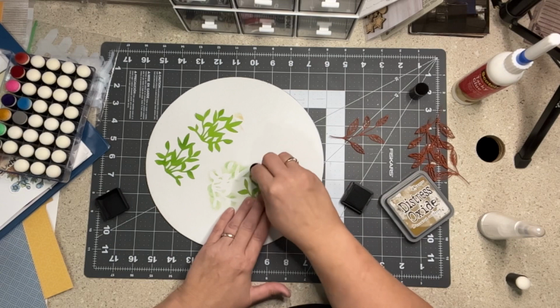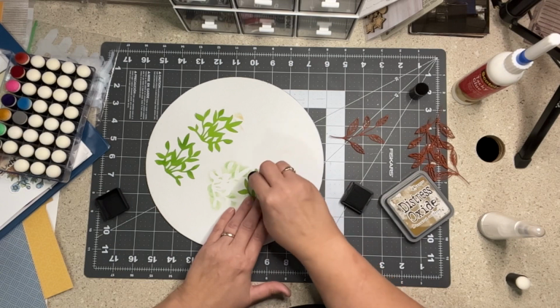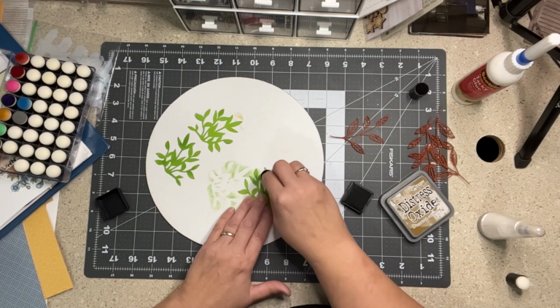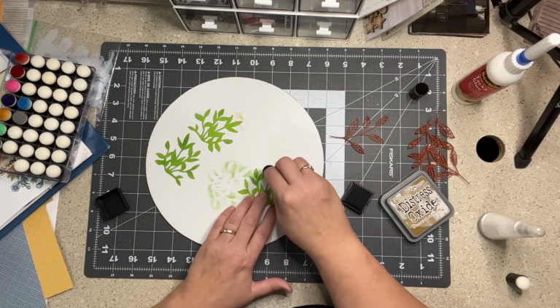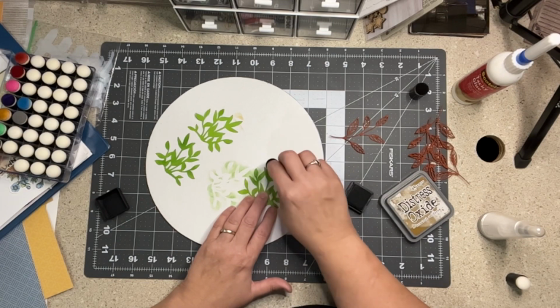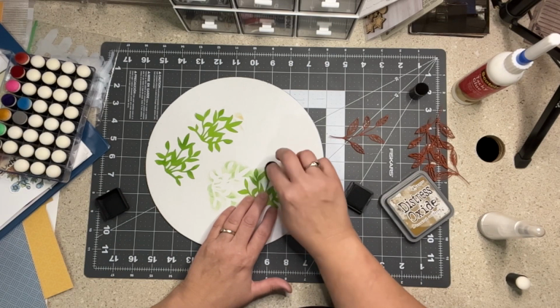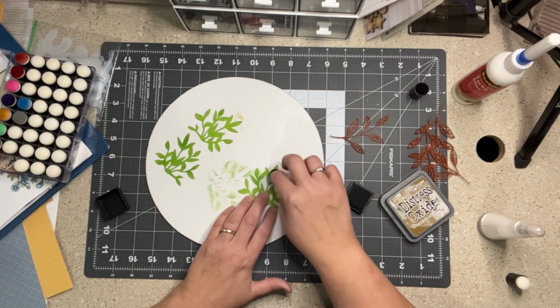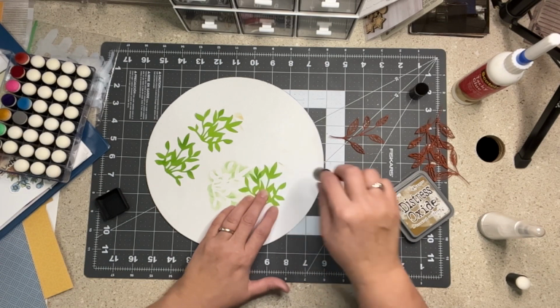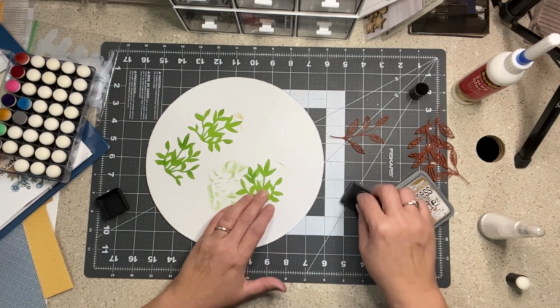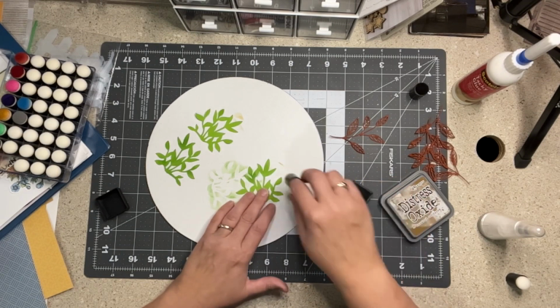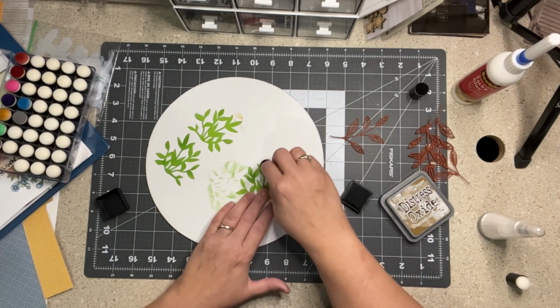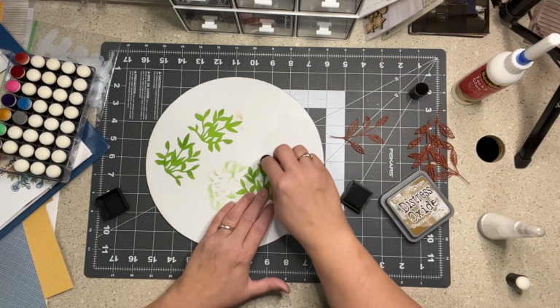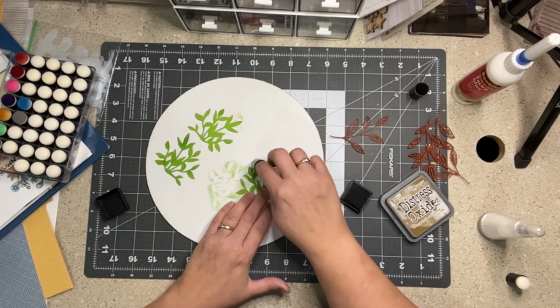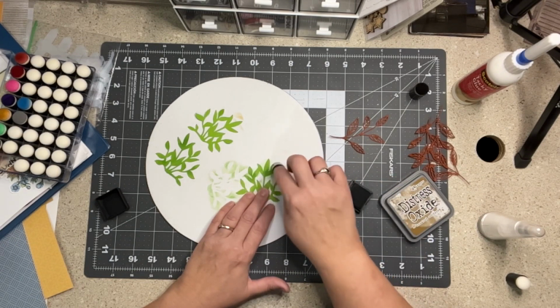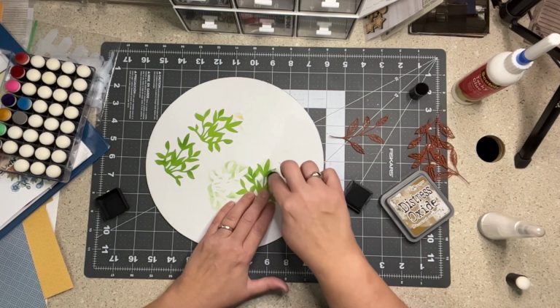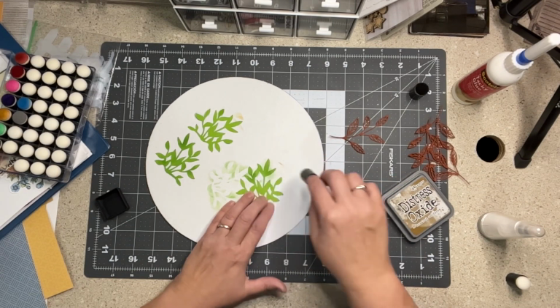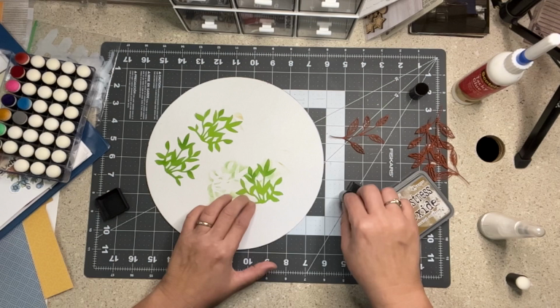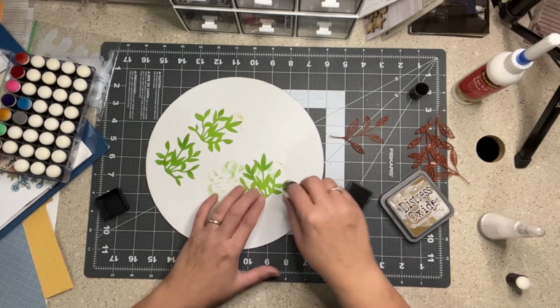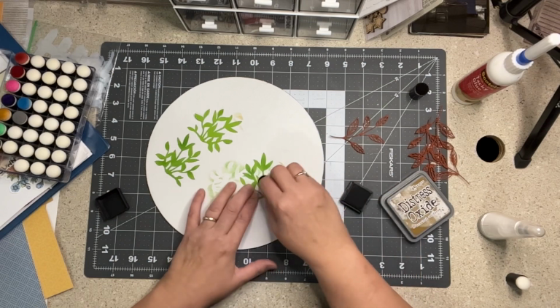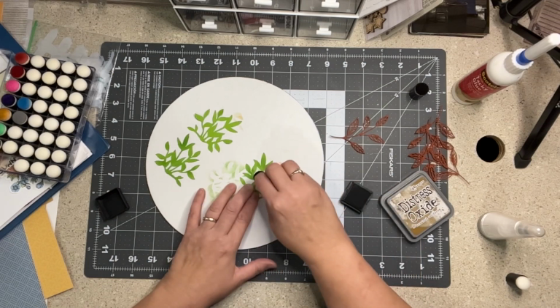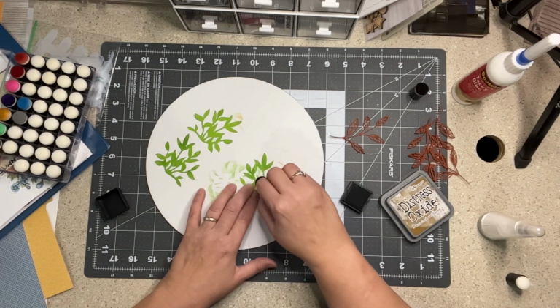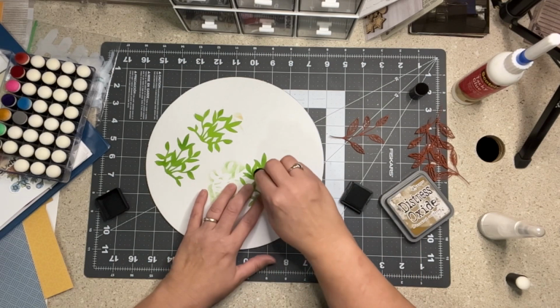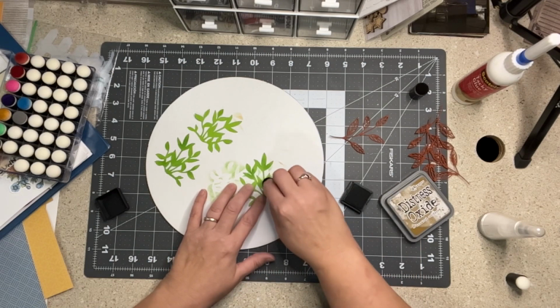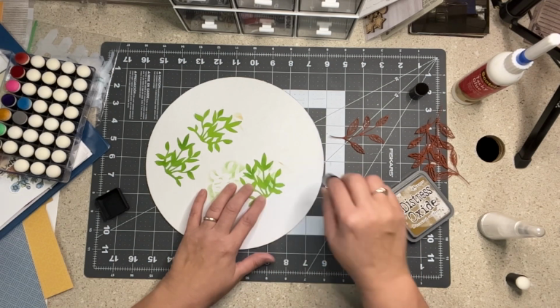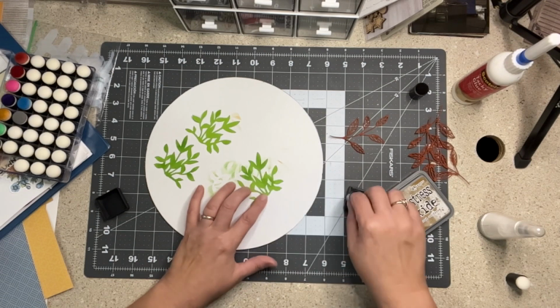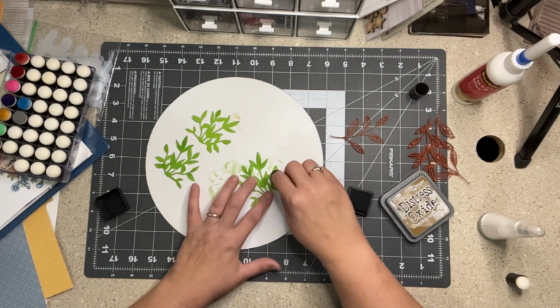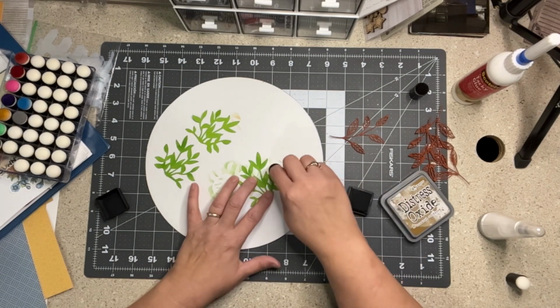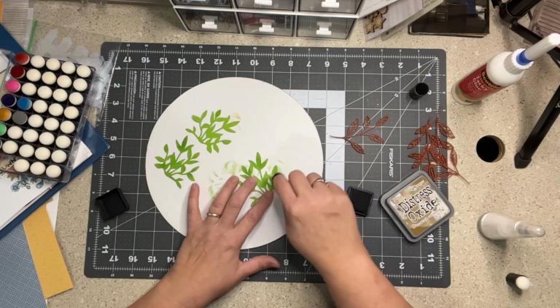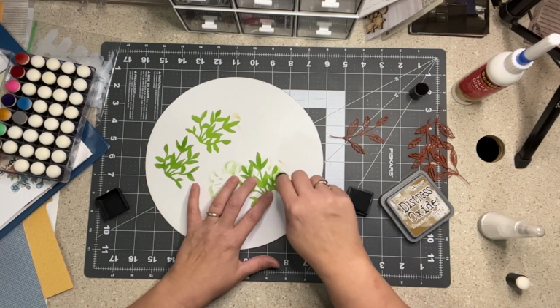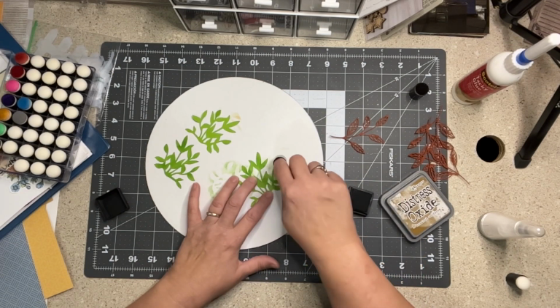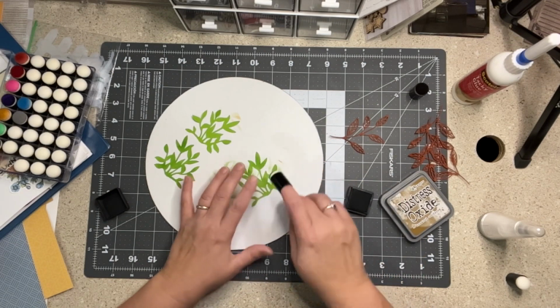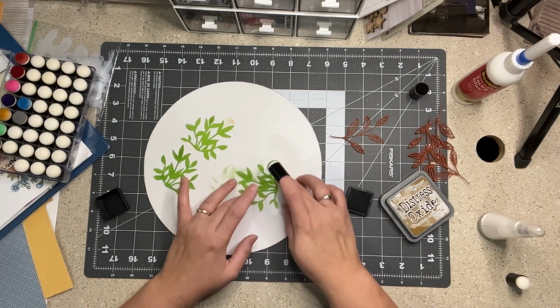It's a mixed media feel — like my own stencil. Okay, just going to continue.